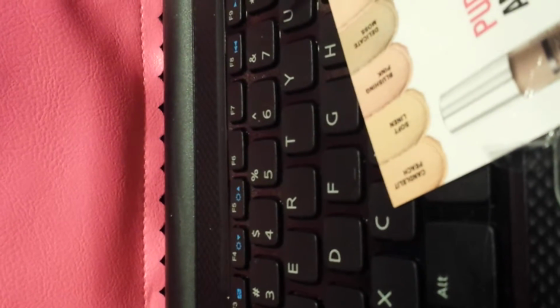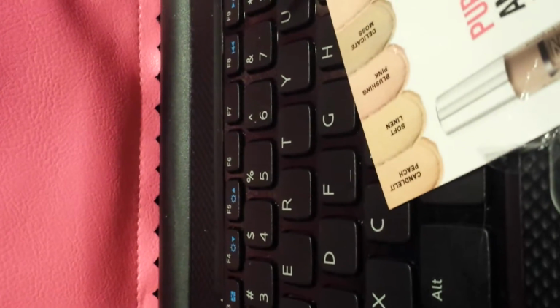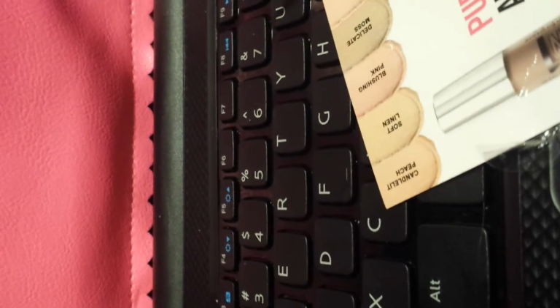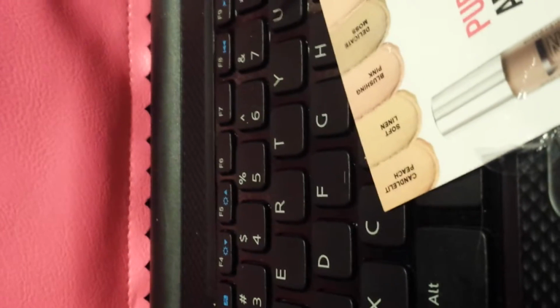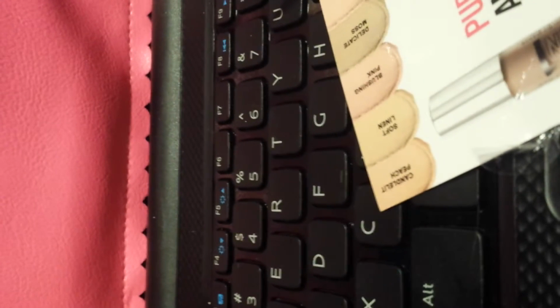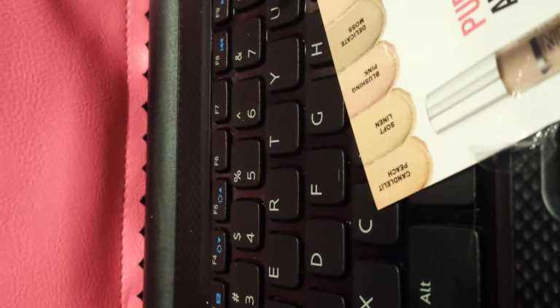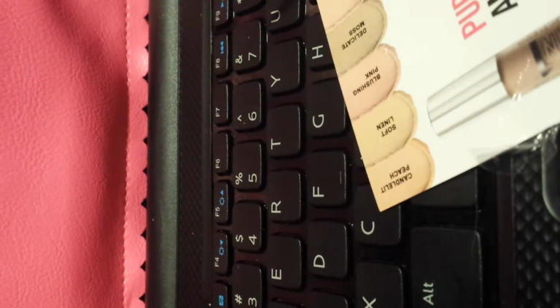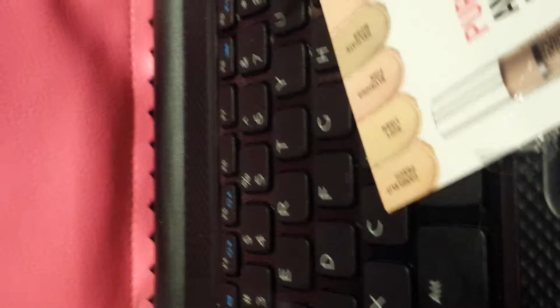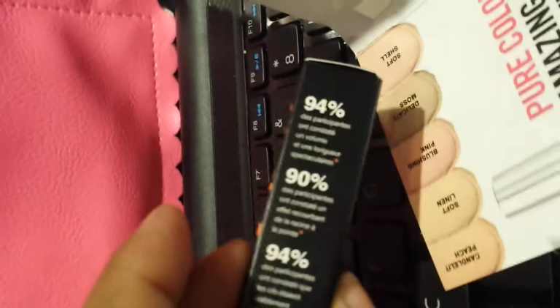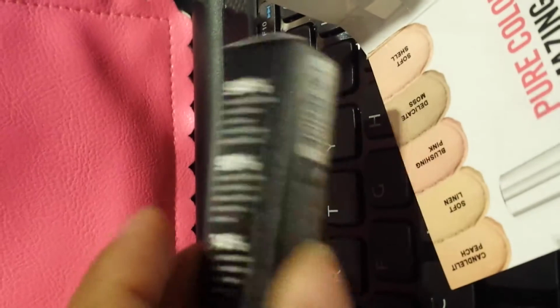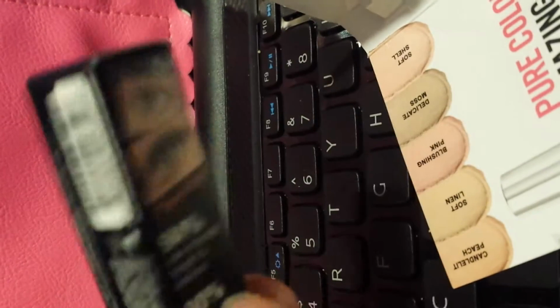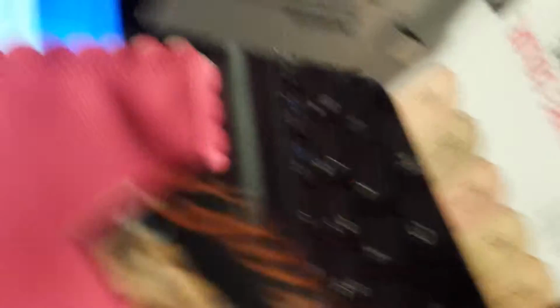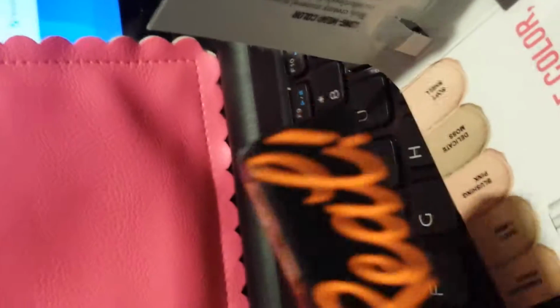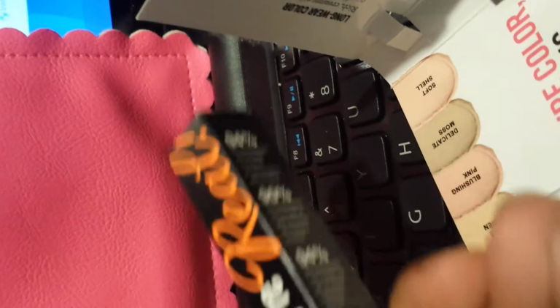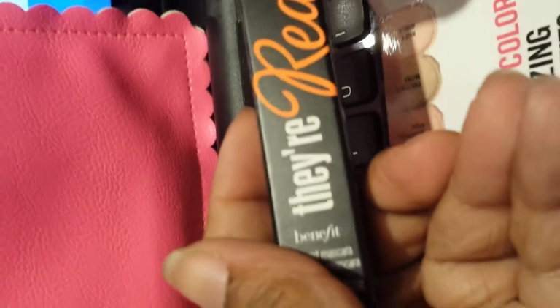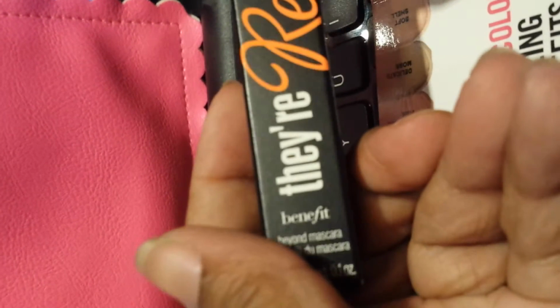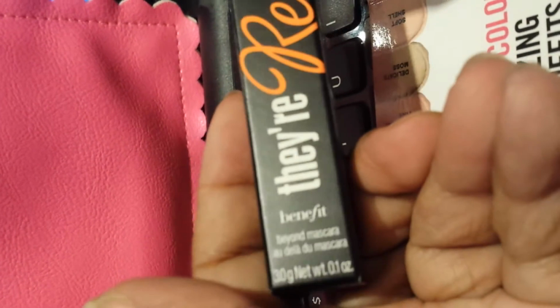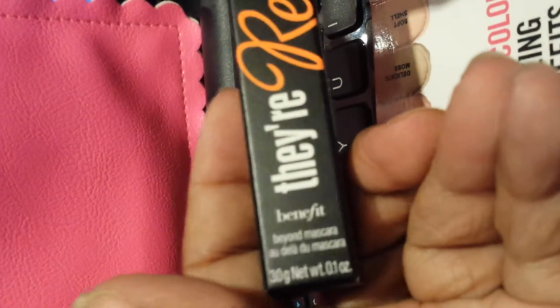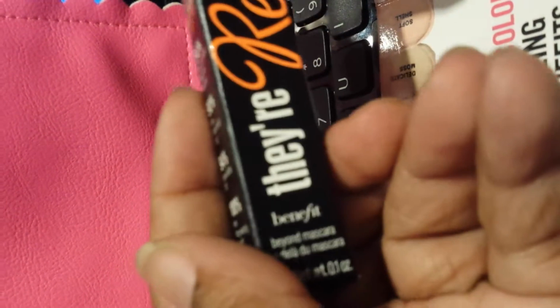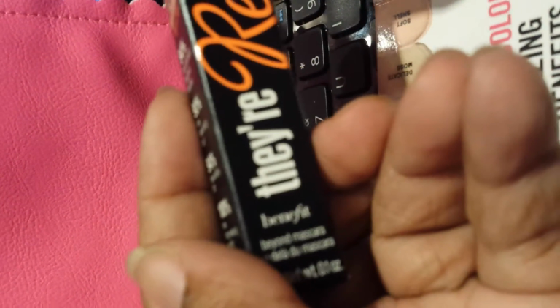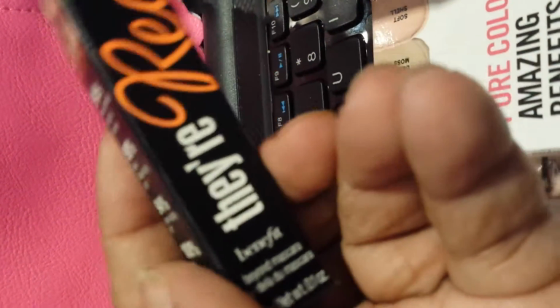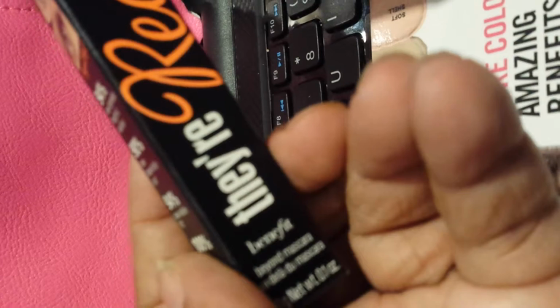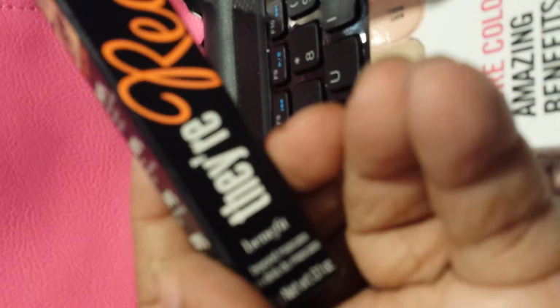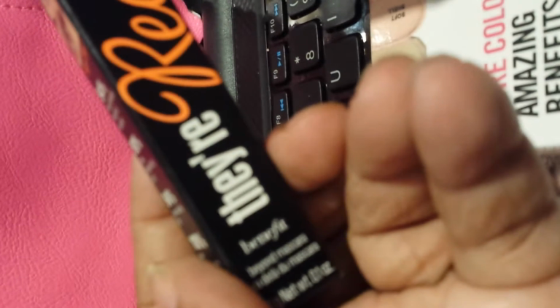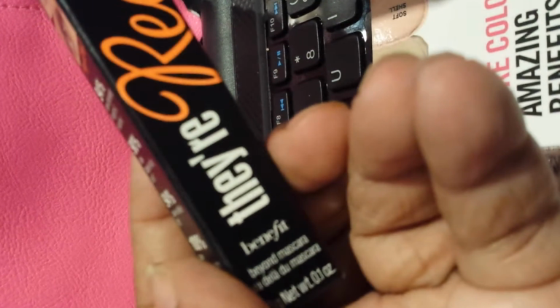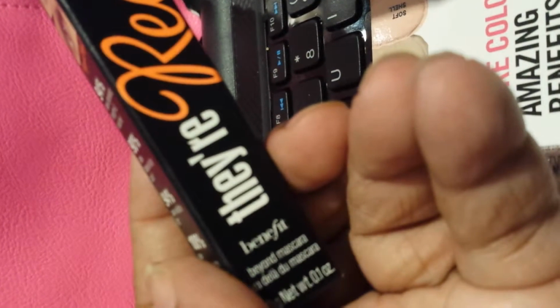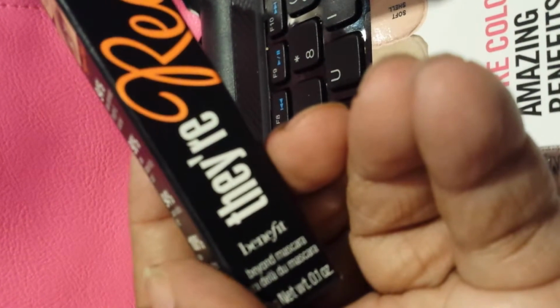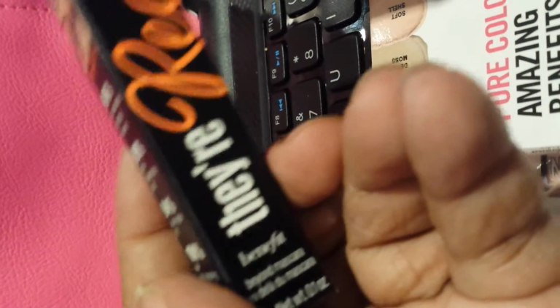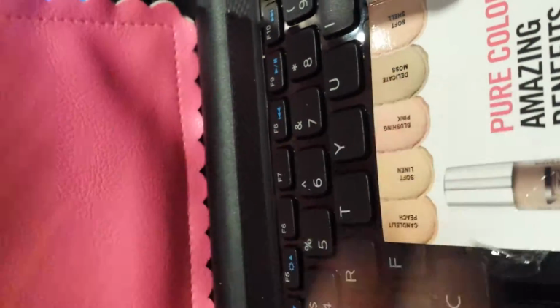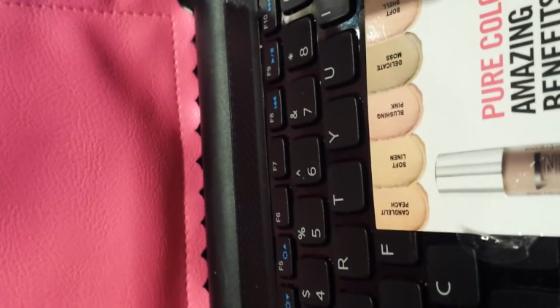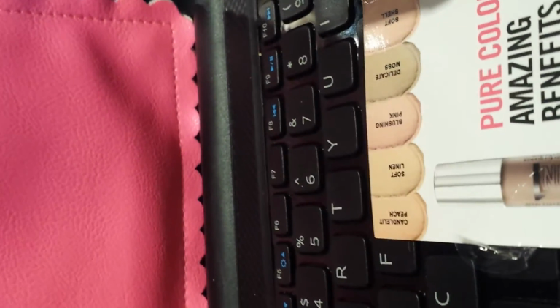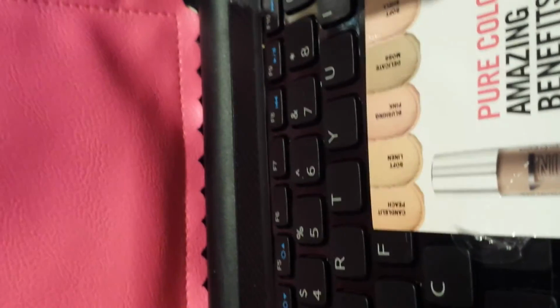And I got the Benefit real mascara. I can't wait to try that.